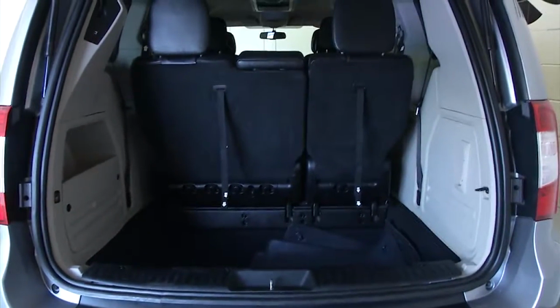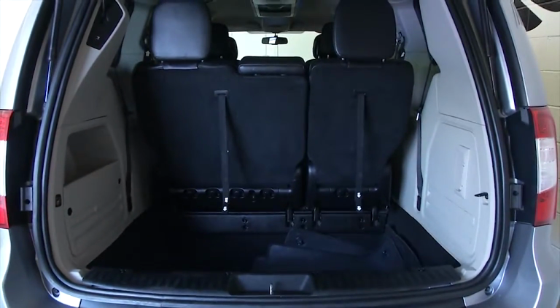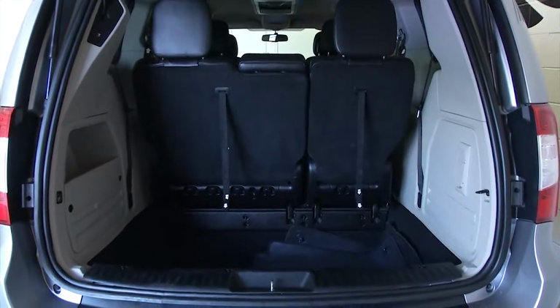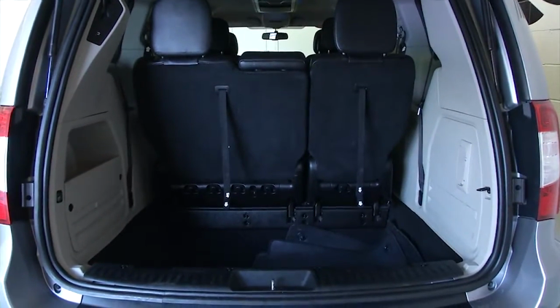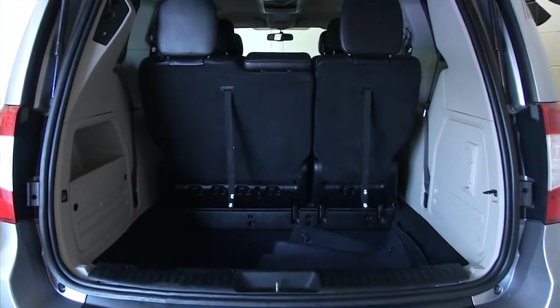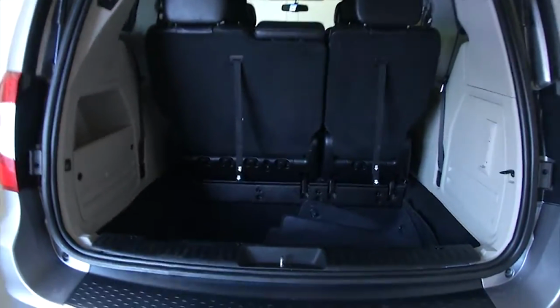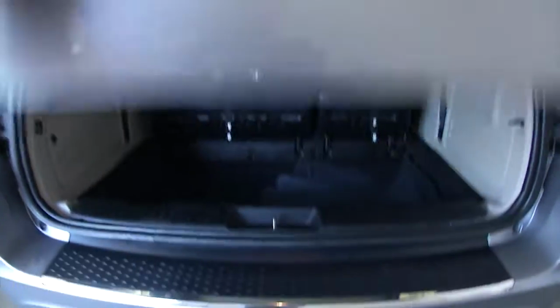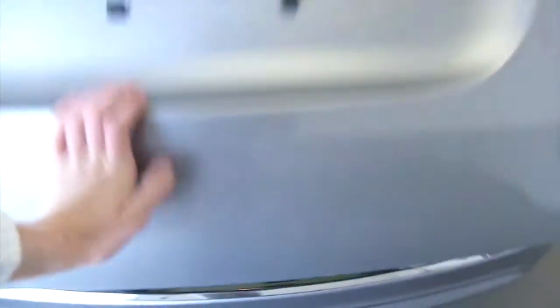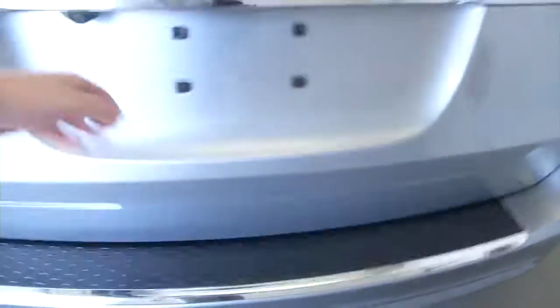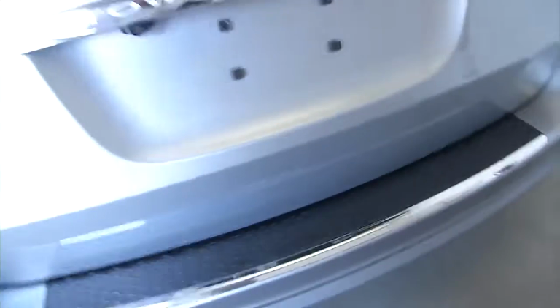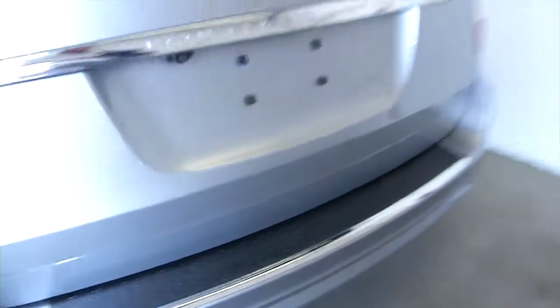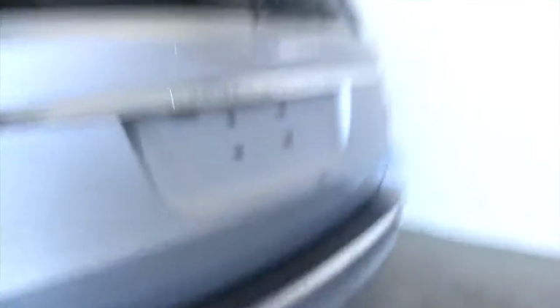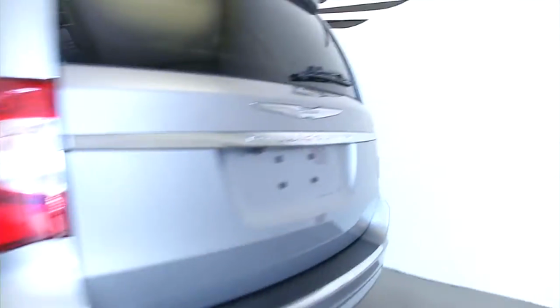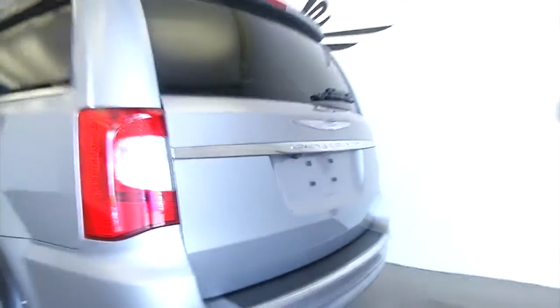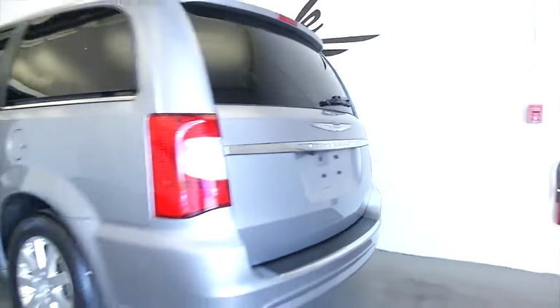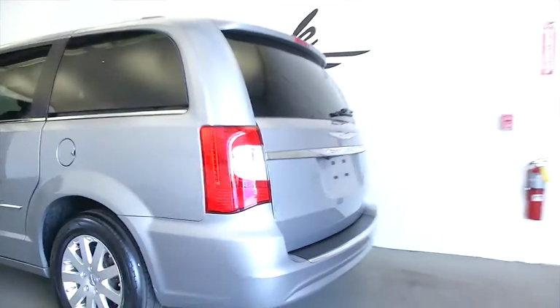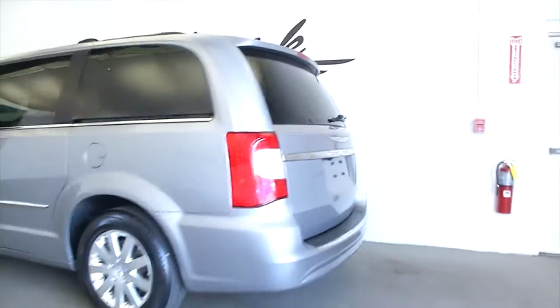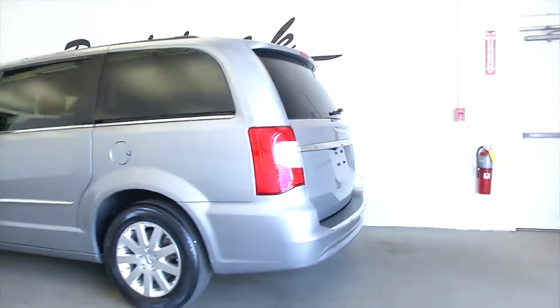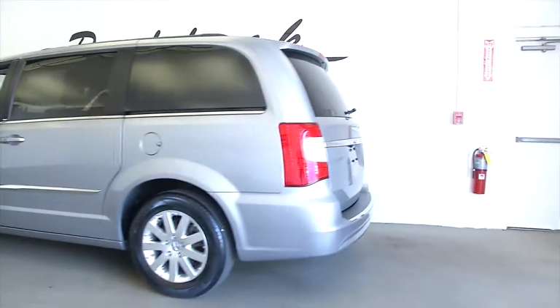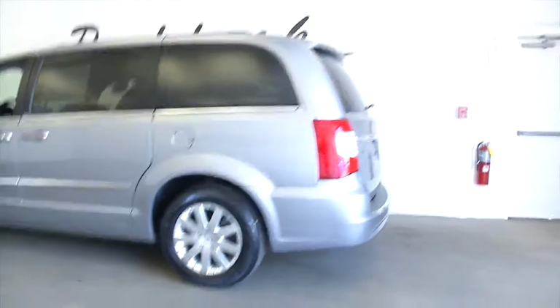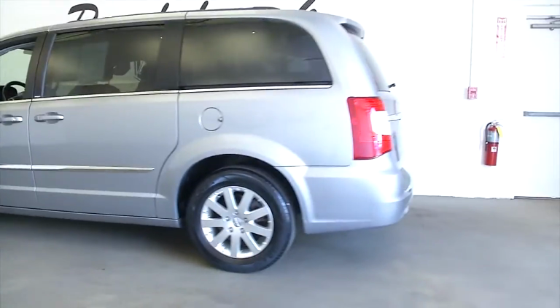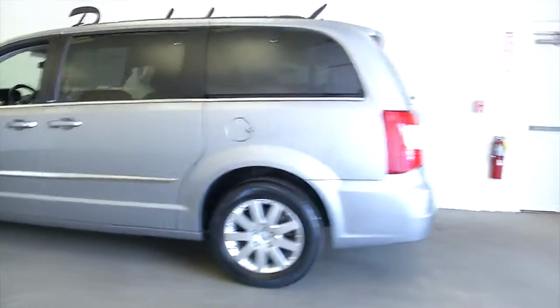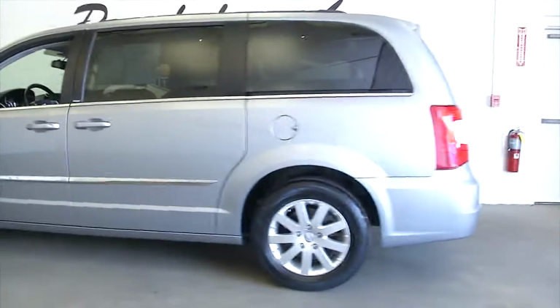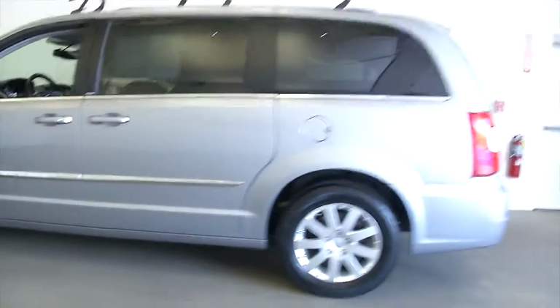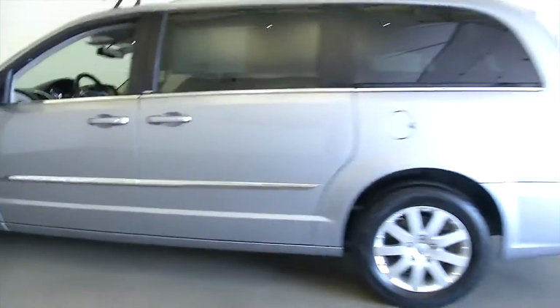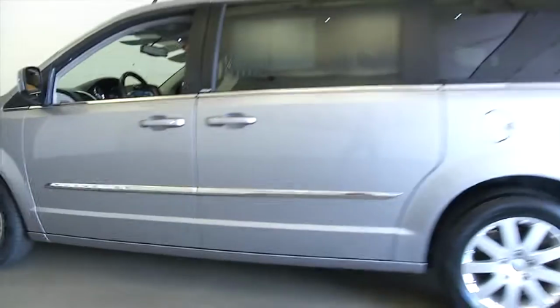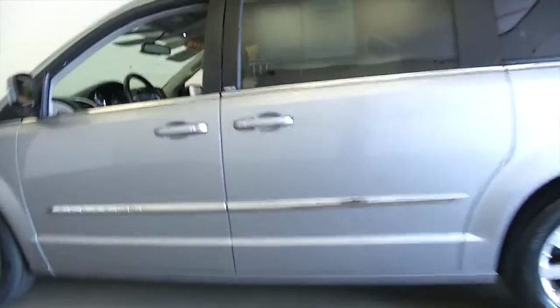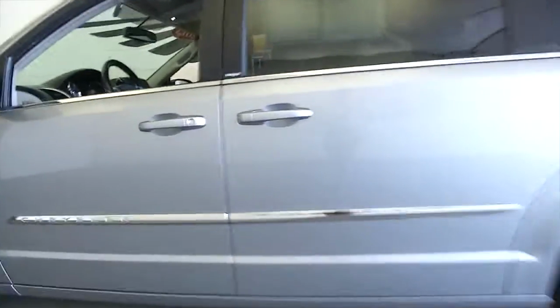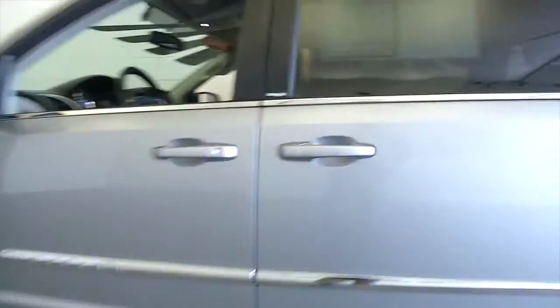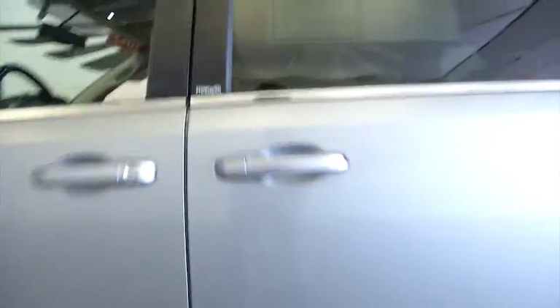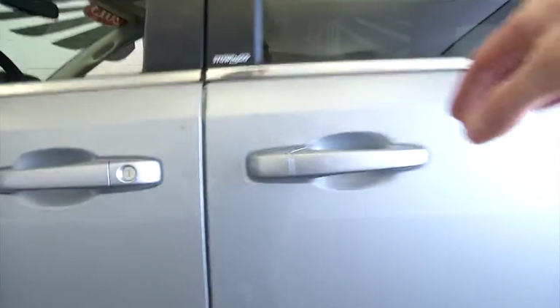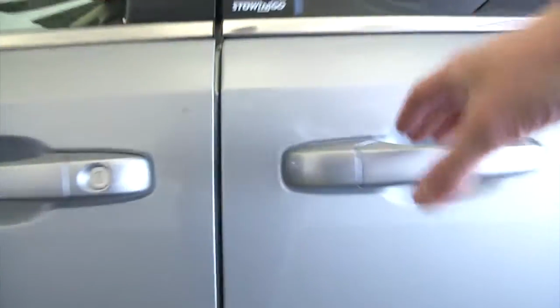This is a one owner vehicle, and according to Carfax, one owner vehicles typically have less wear and tear and lower mileage. Let's see if it holds true for this Town & Country.